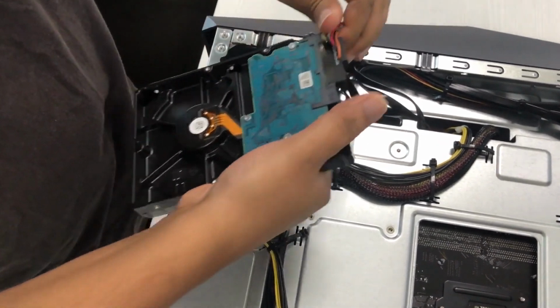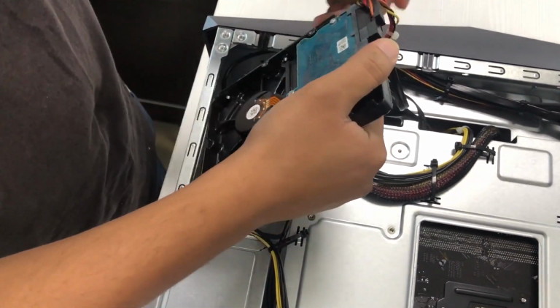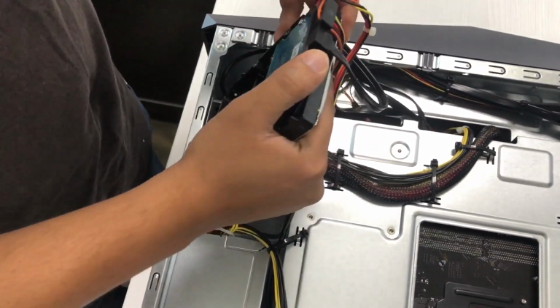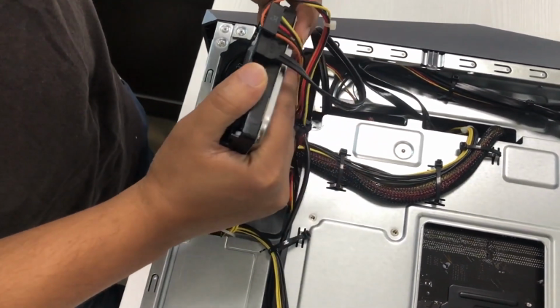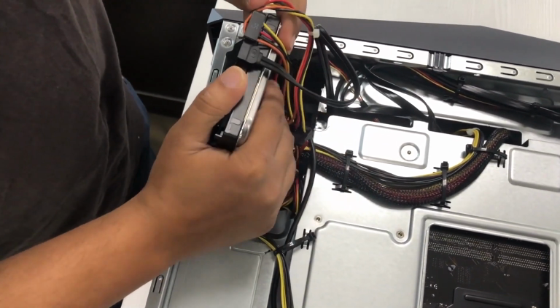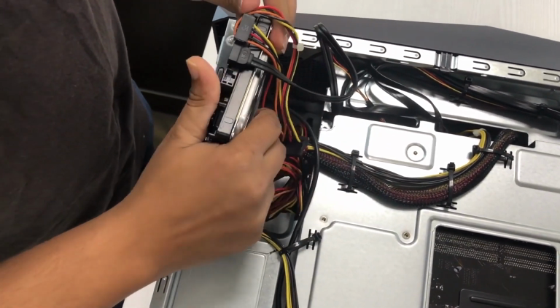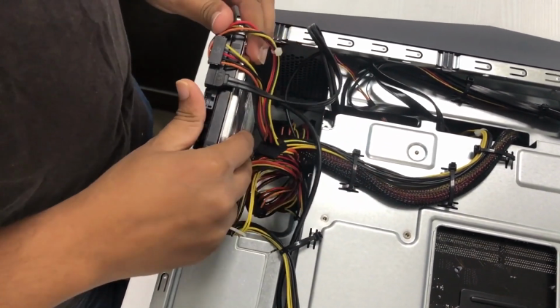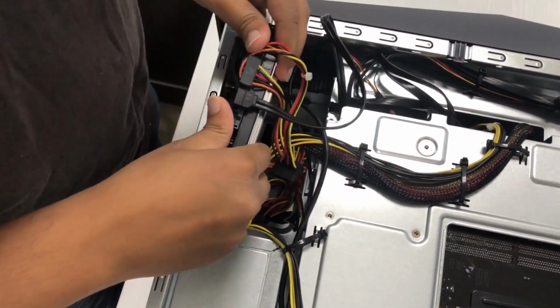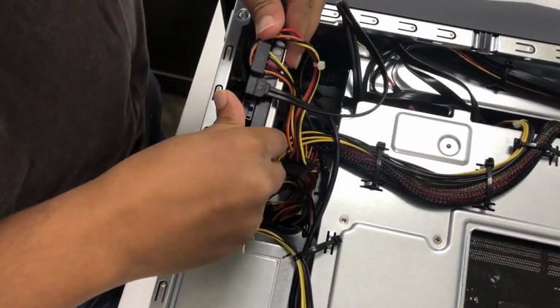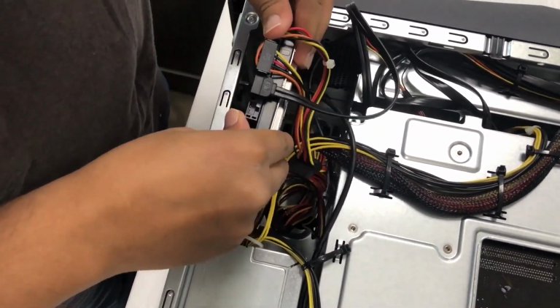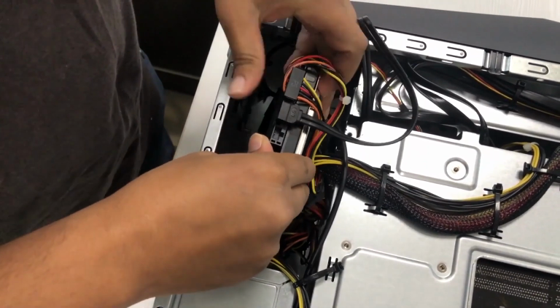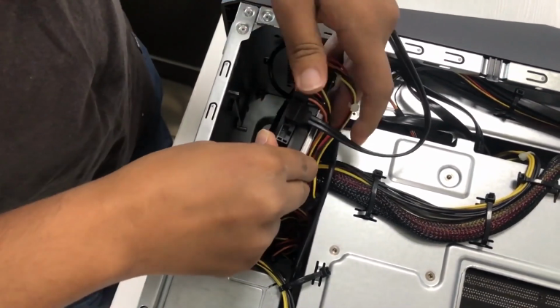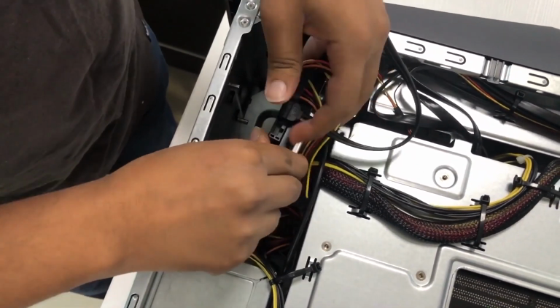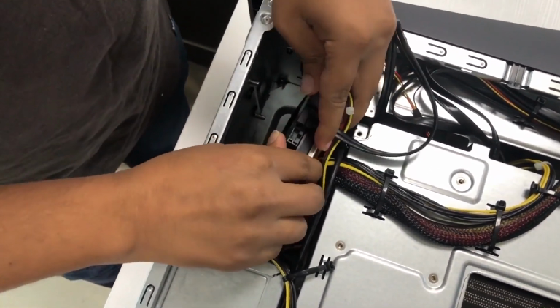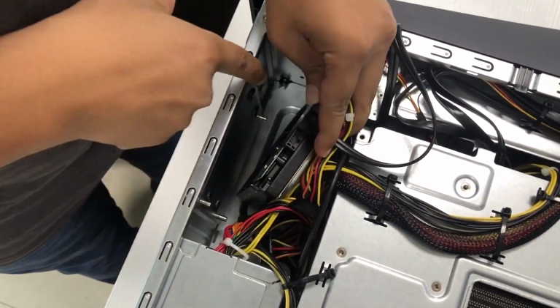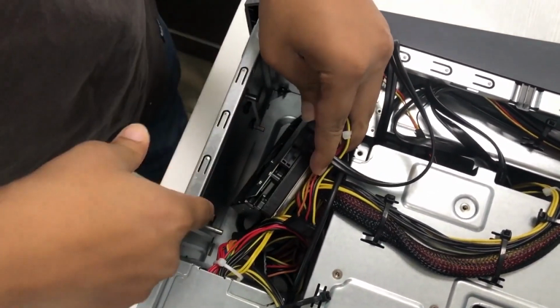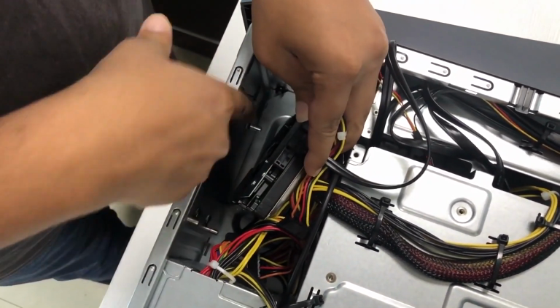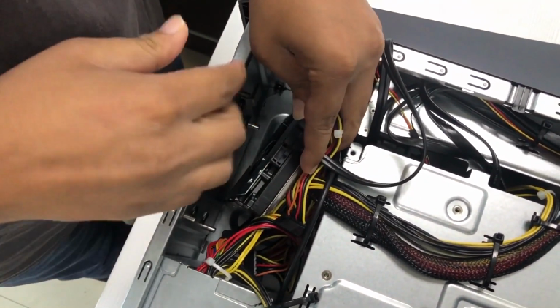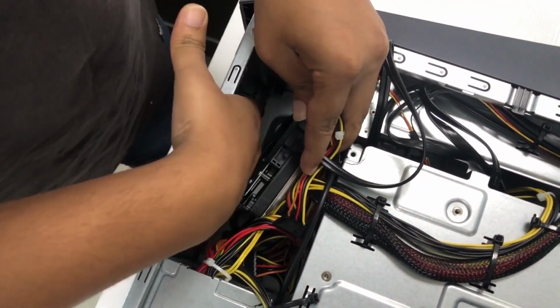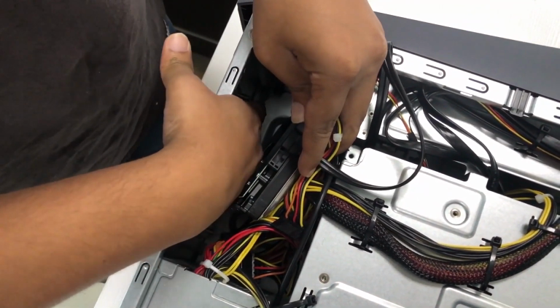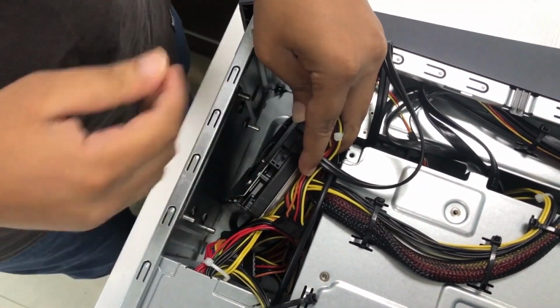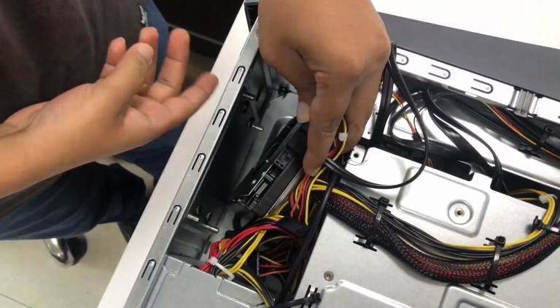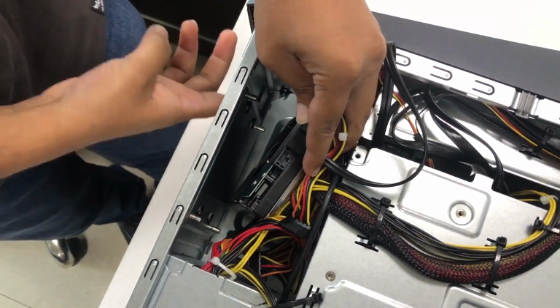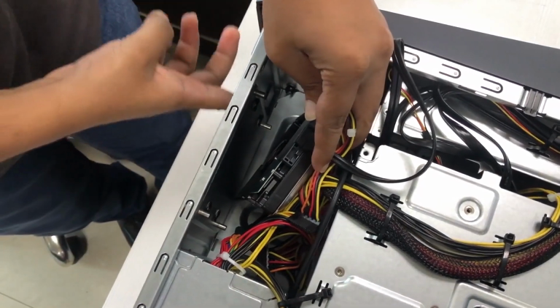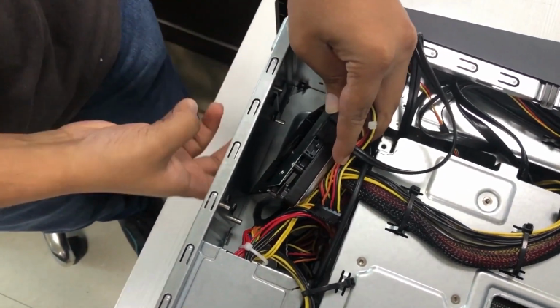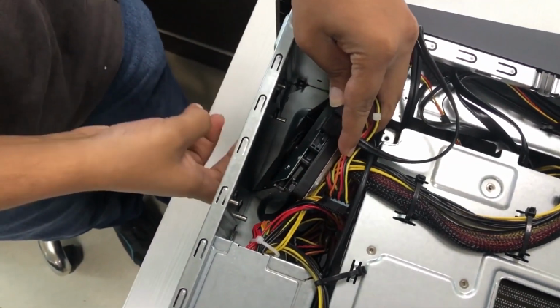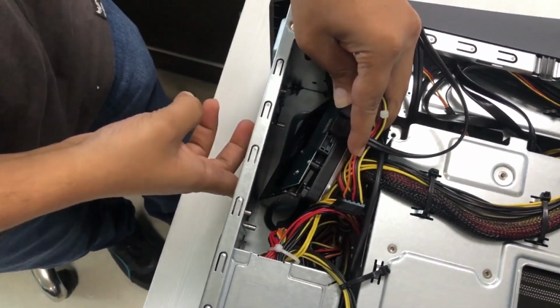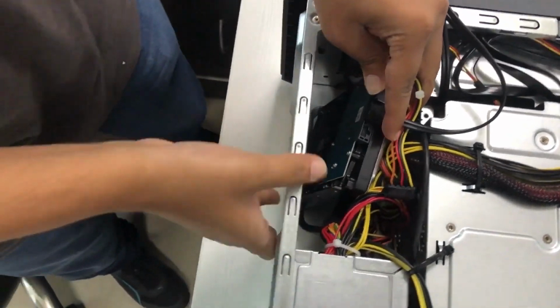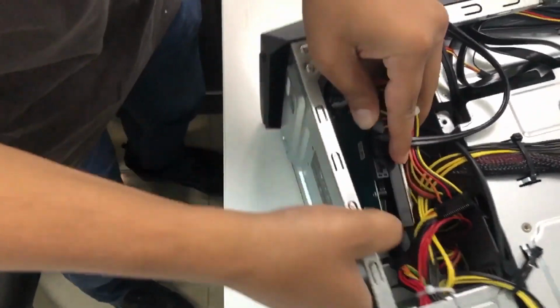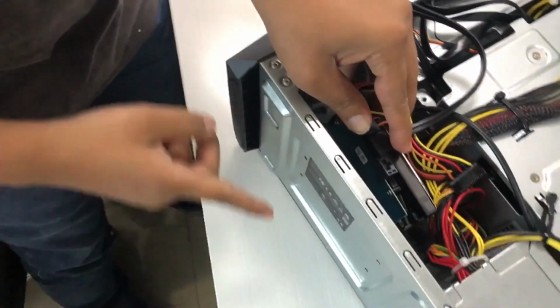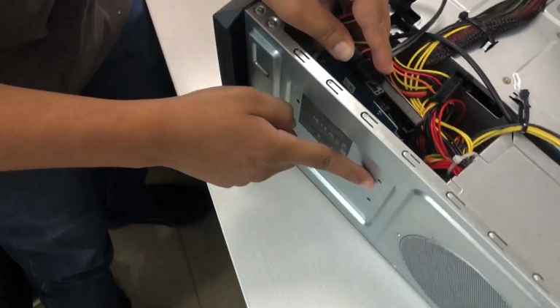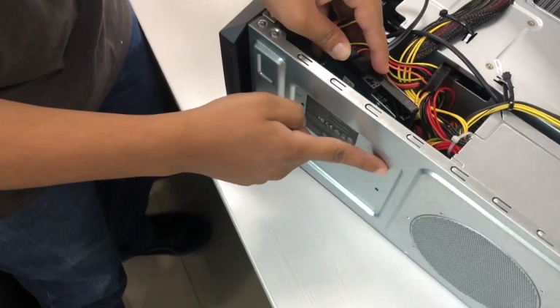Lower the drive down into the chamber. You'll see there are four standoffs — one, two, three, four standoffs — with rubber grommets. And there are four holes in the back of the machine where it will be connecting.